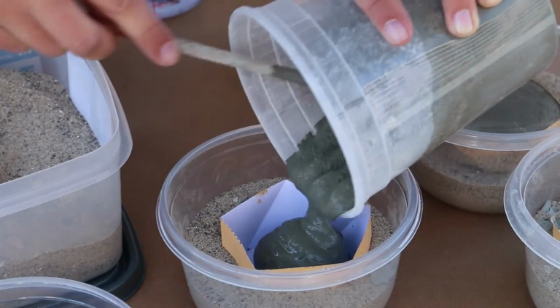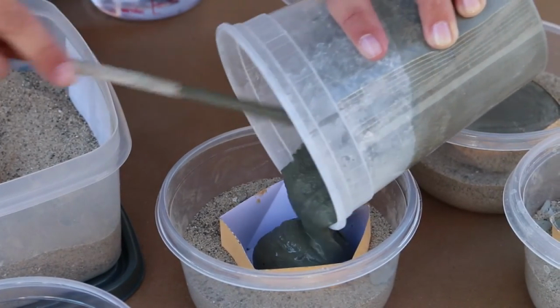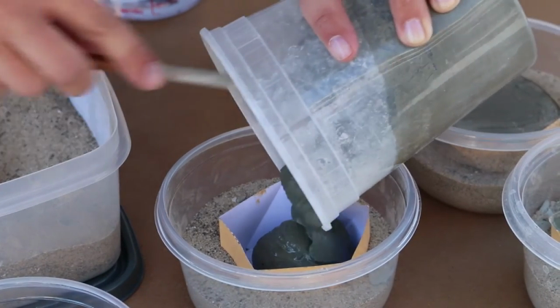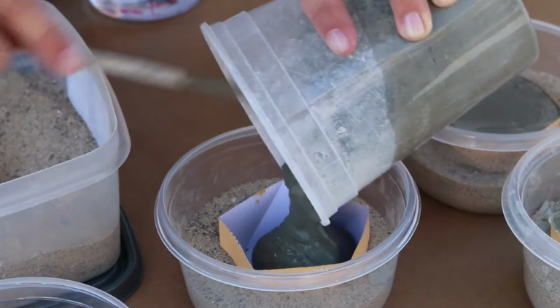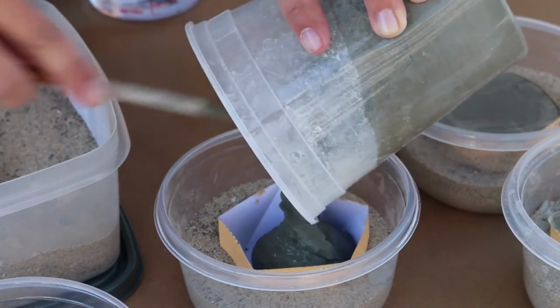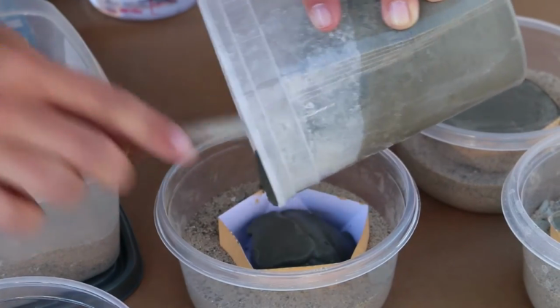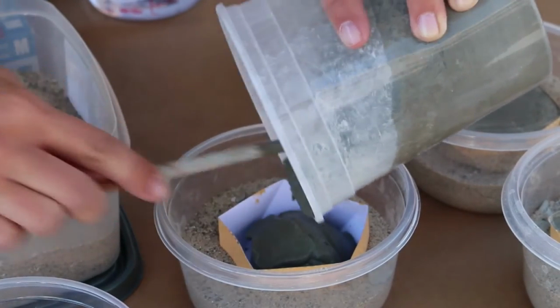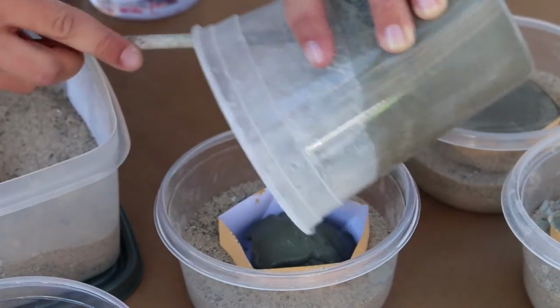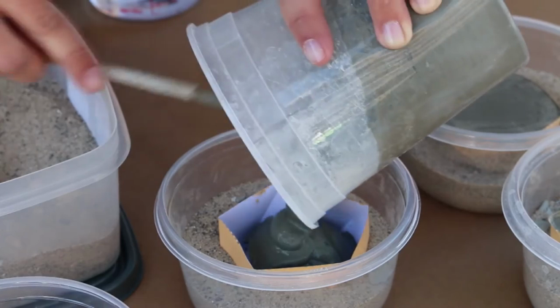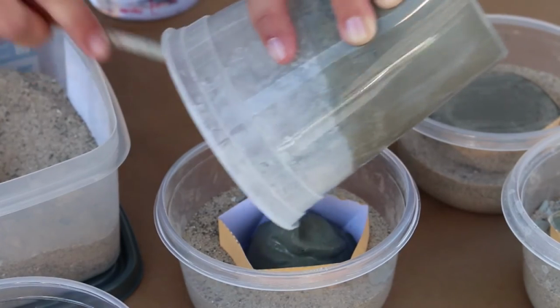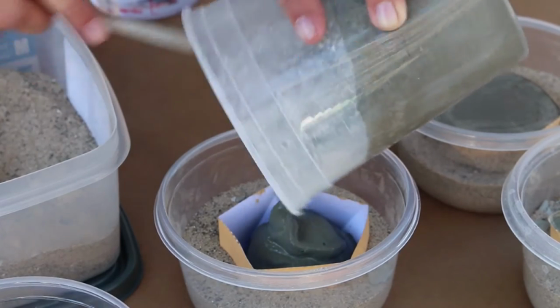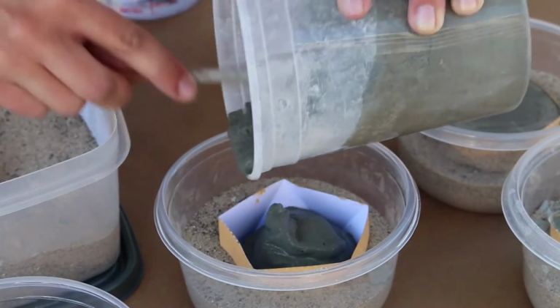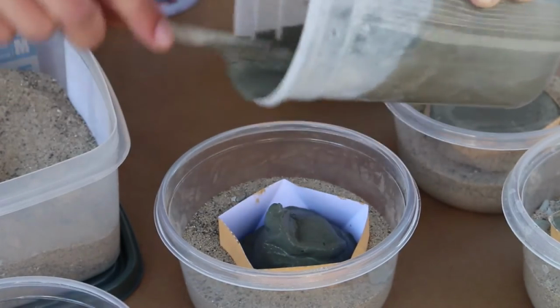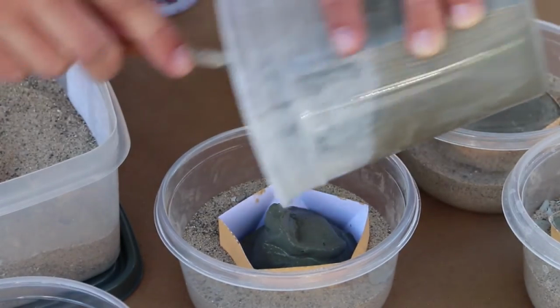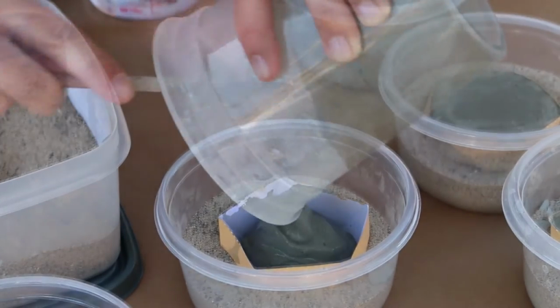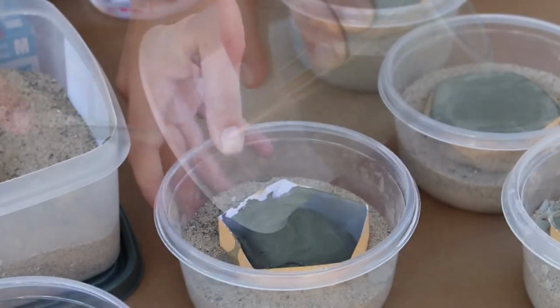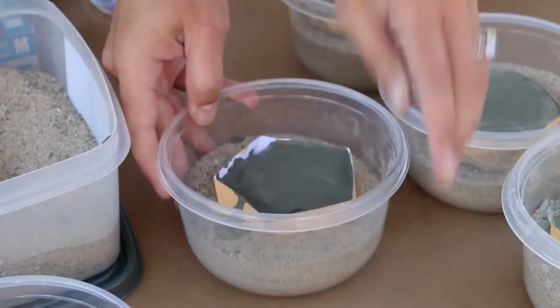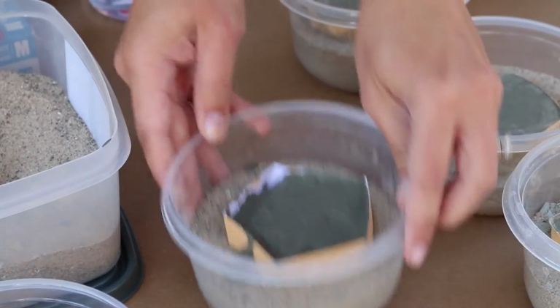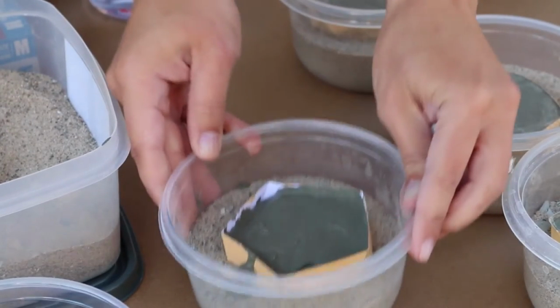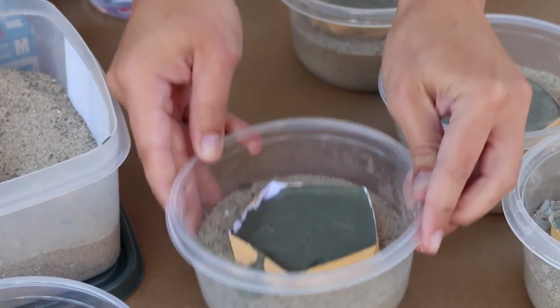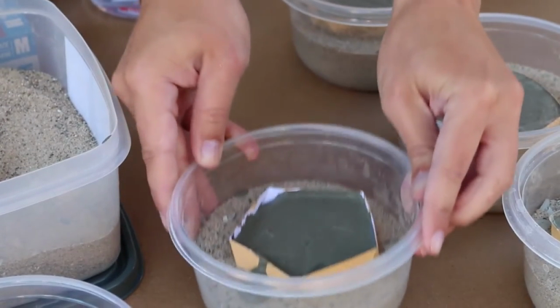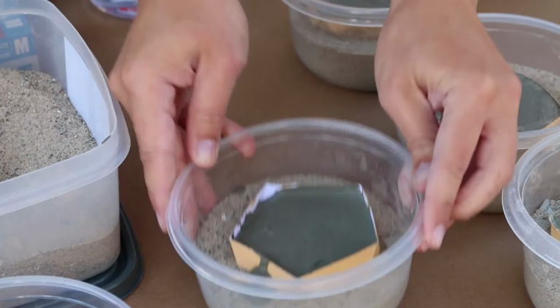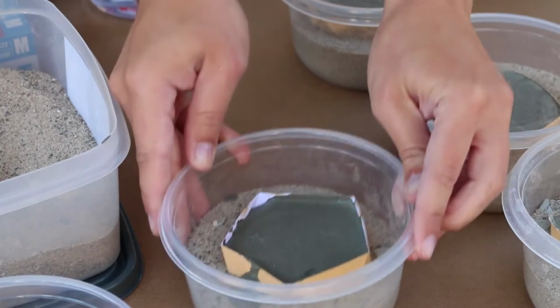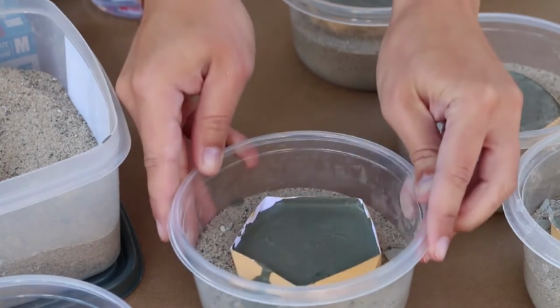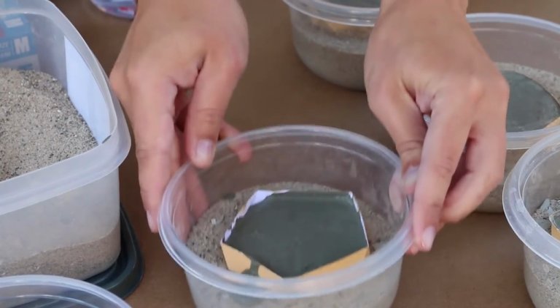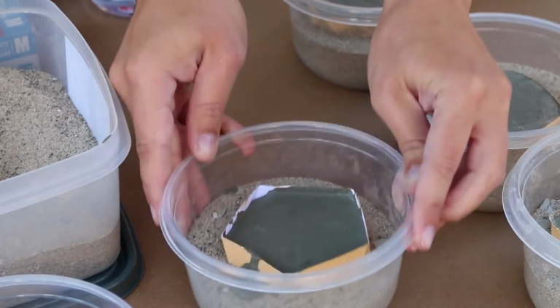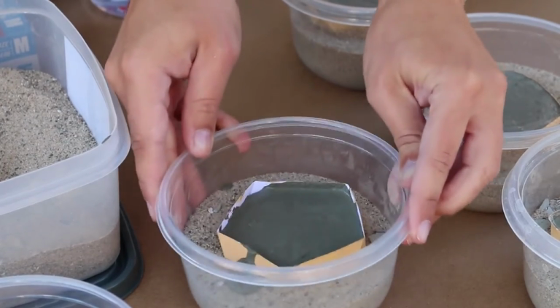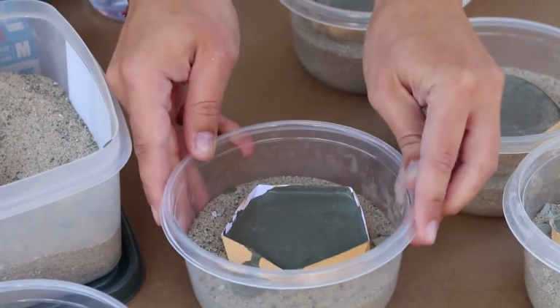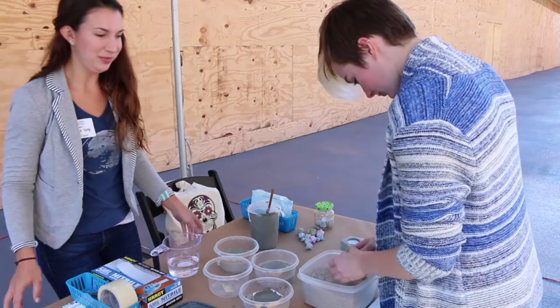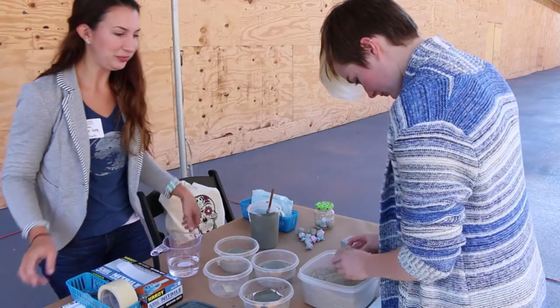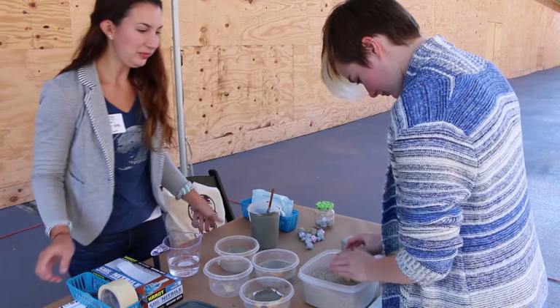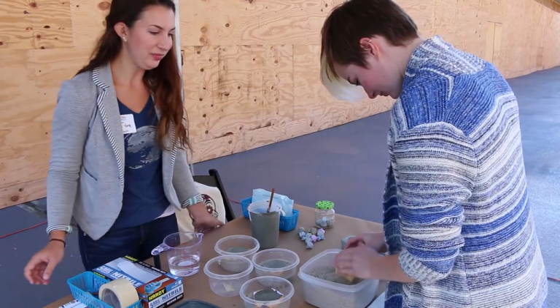I'm just going to pour this concrete into the mold and we'll just work it in. And then you always want to give it some taps to get rid of any air bubbles, and this really smooths out the top of it.